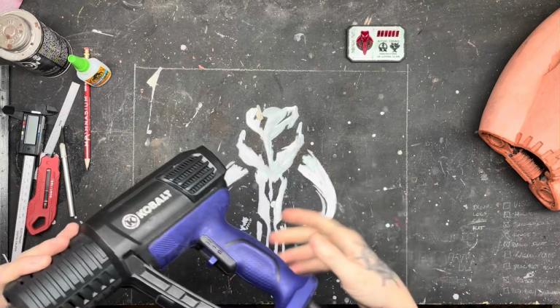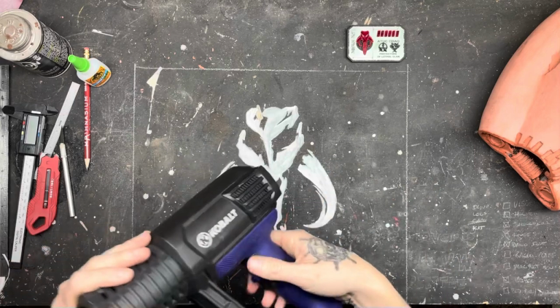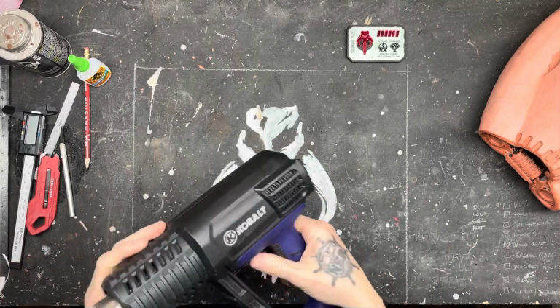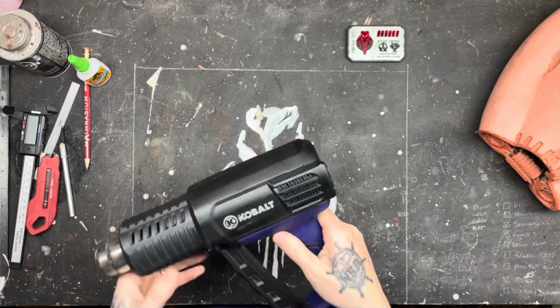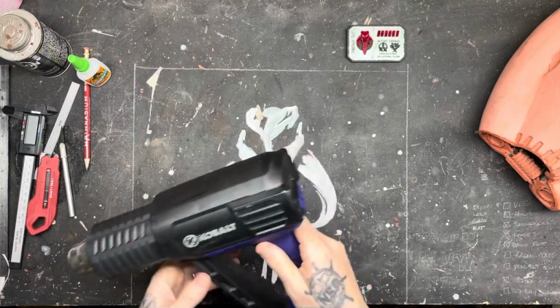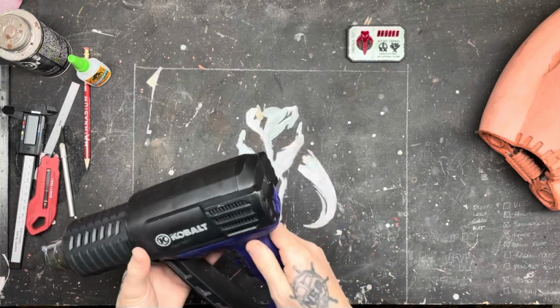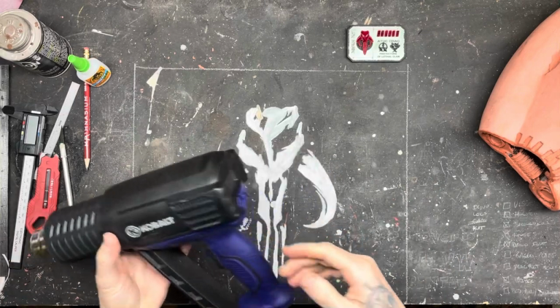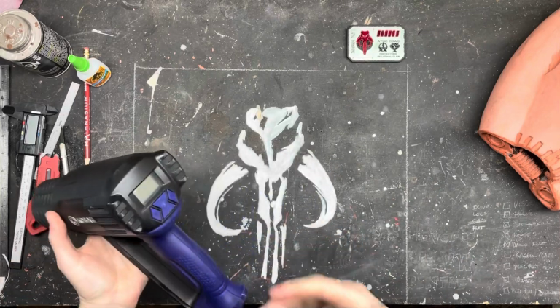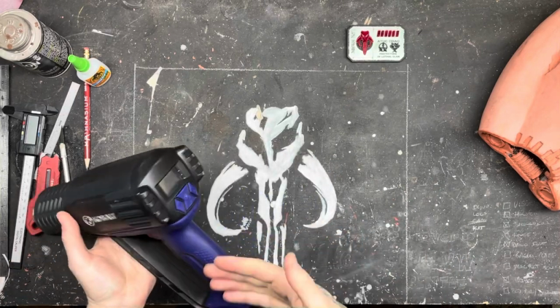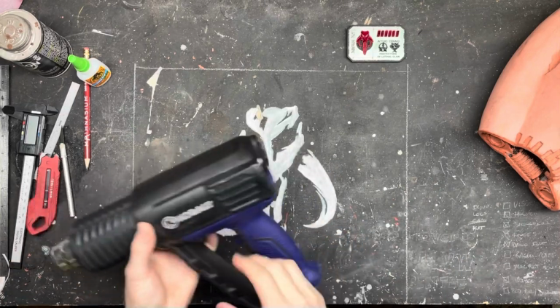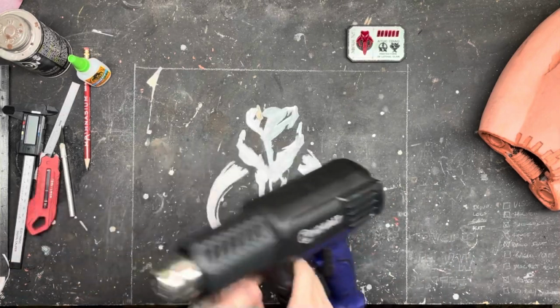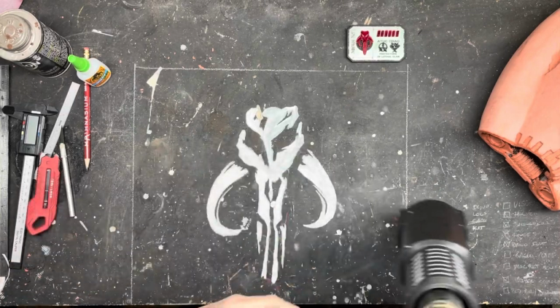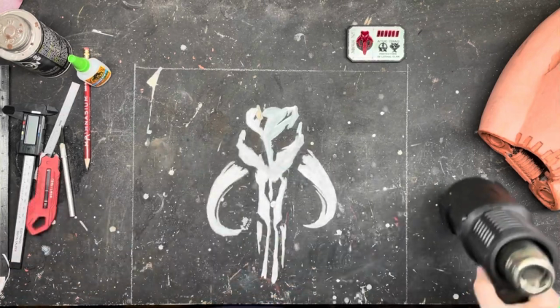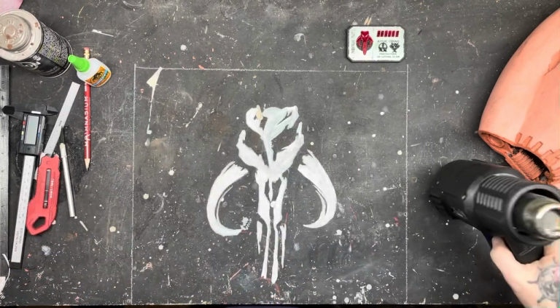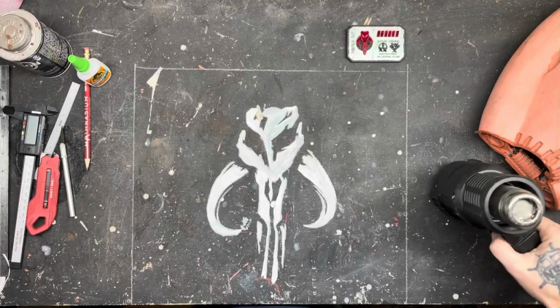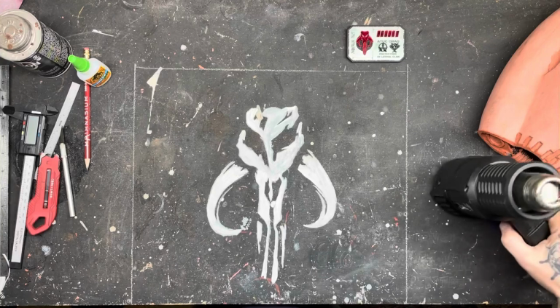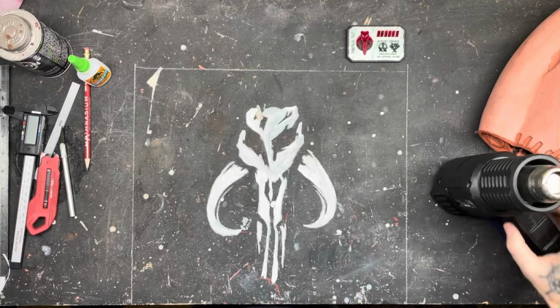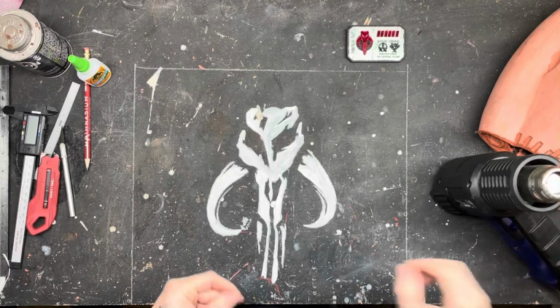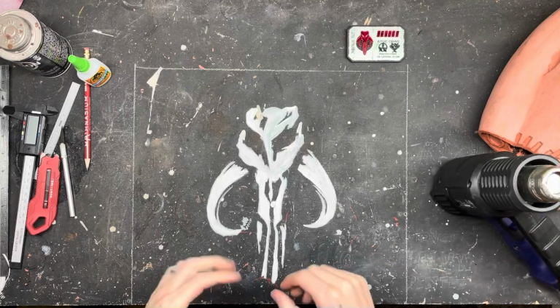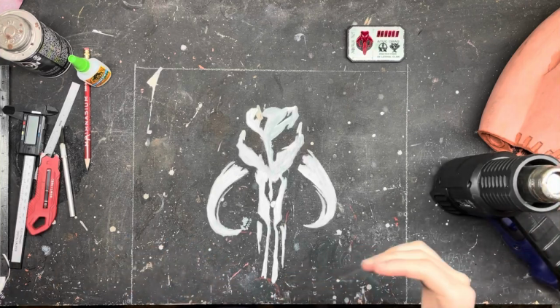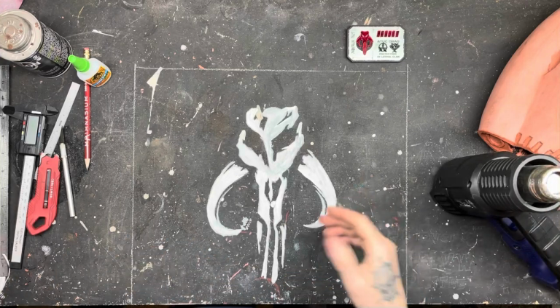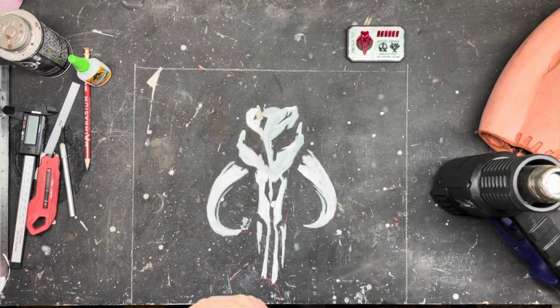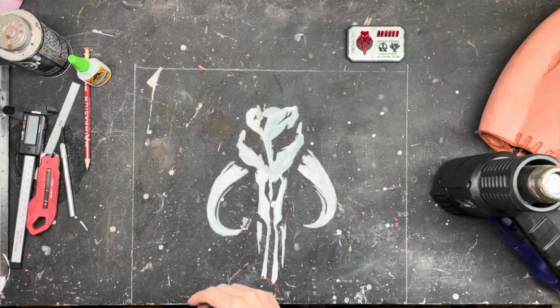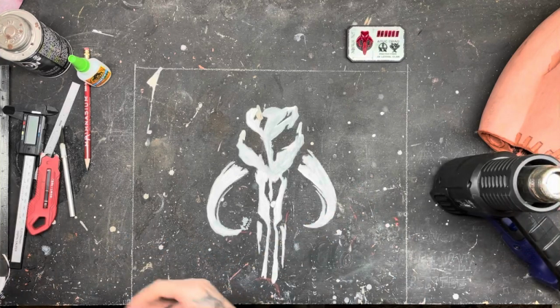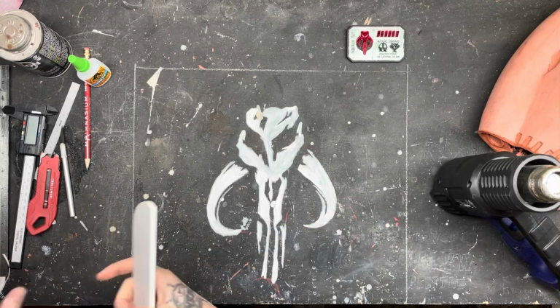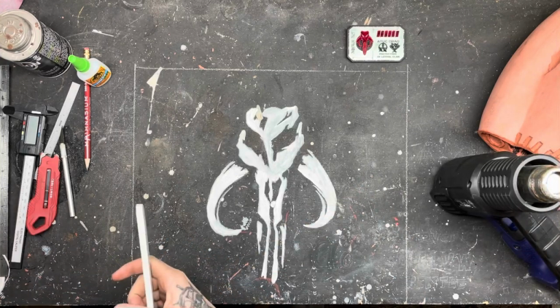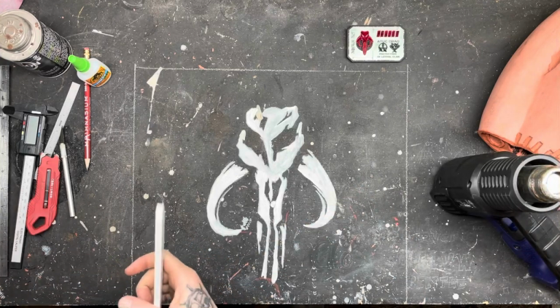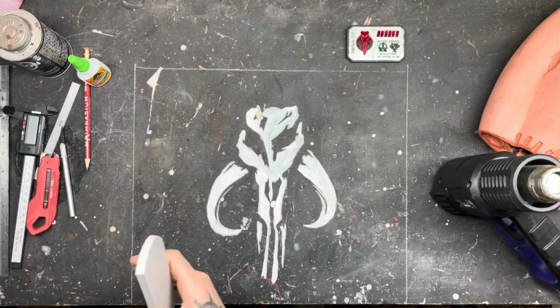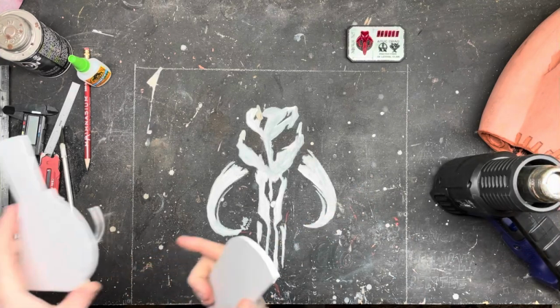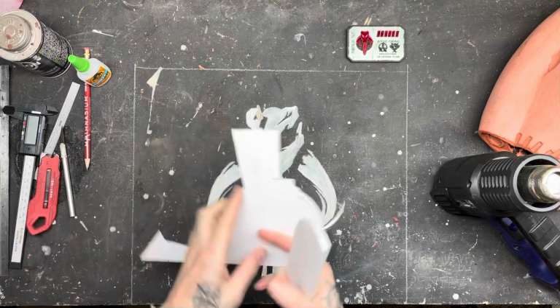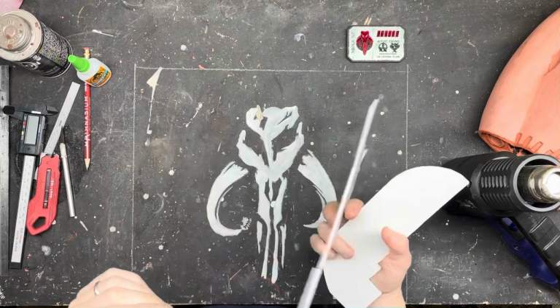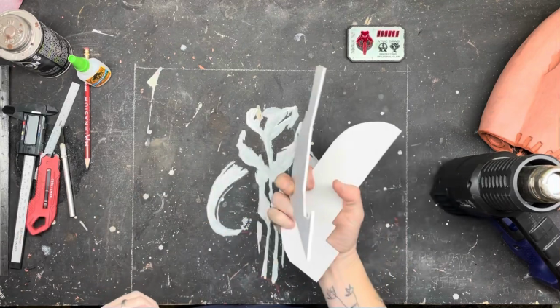Last but not least, a nice heat gun. You can get a cheap one from Harbor Freight. Because I have a lot of hobbies, I have an expensive heat gun that I can control the temperature on. So let's talk about Sintra.